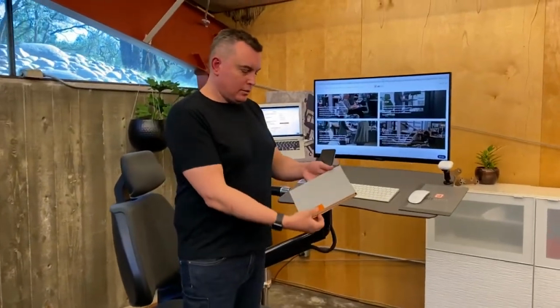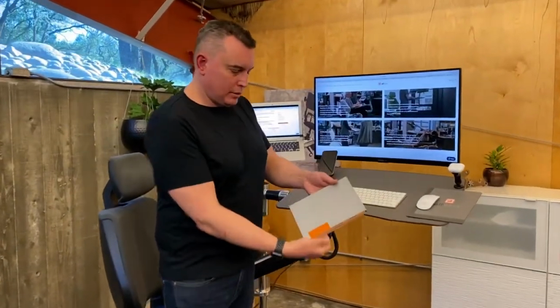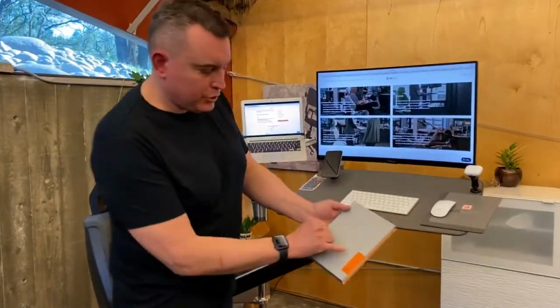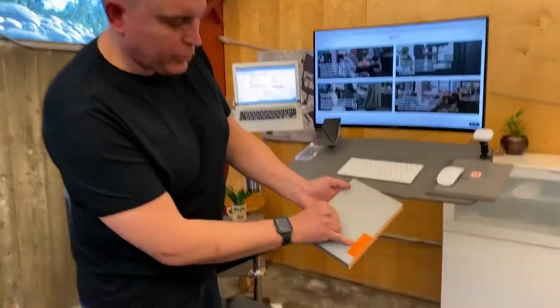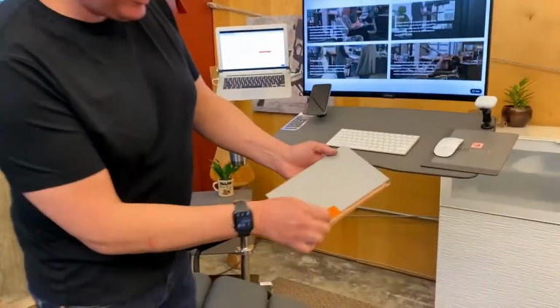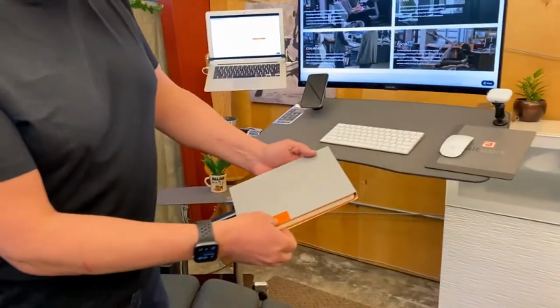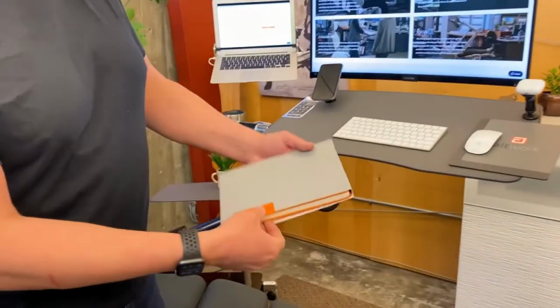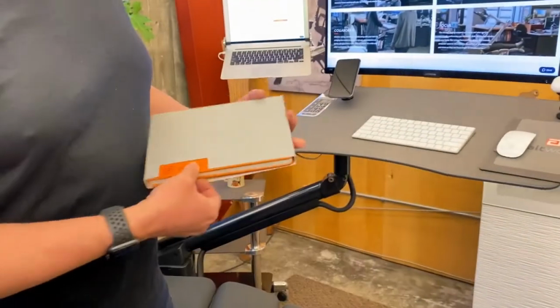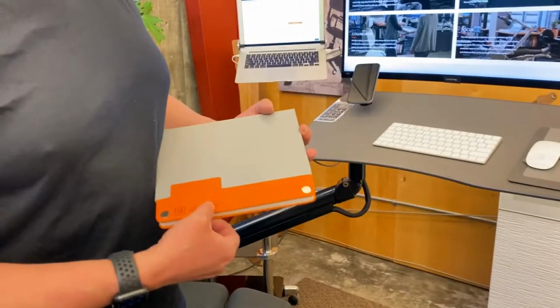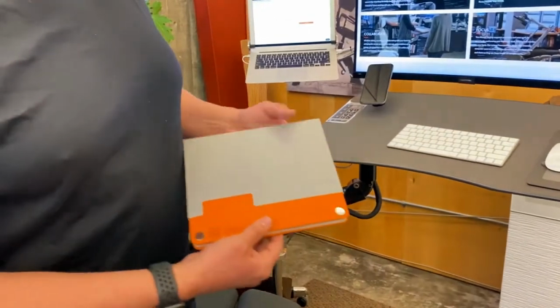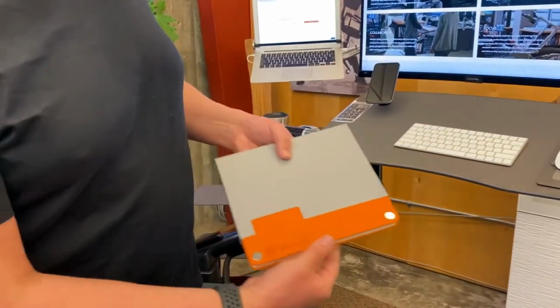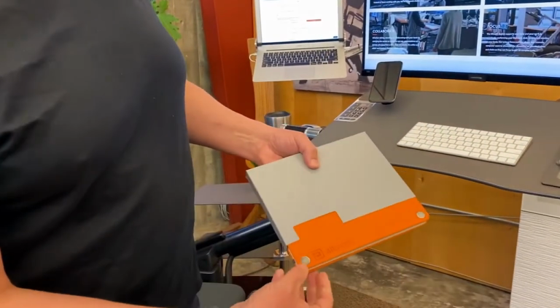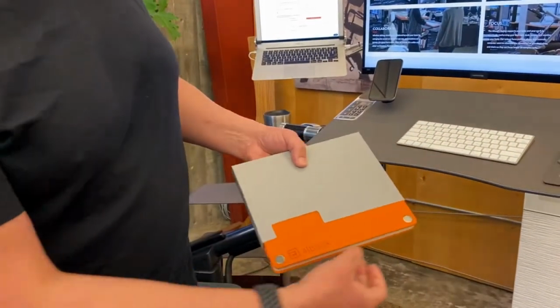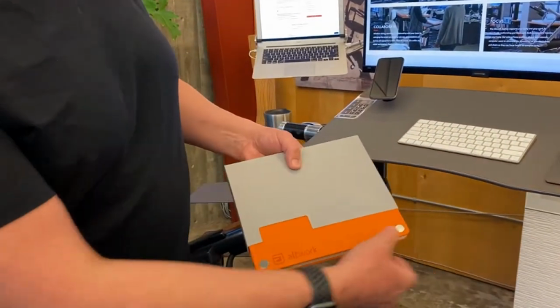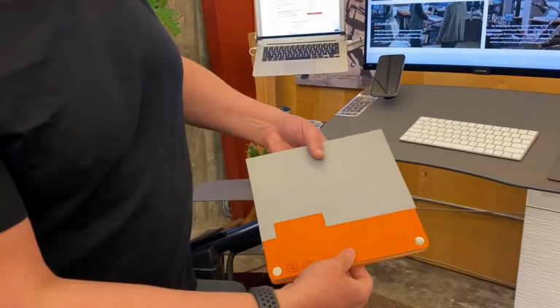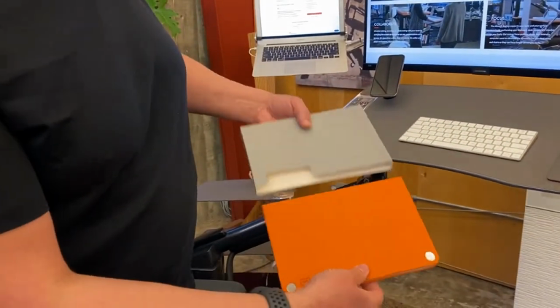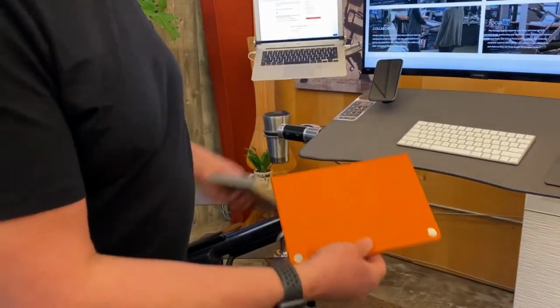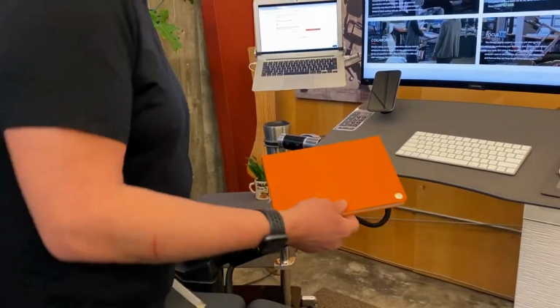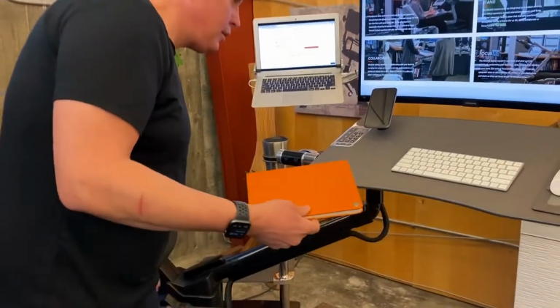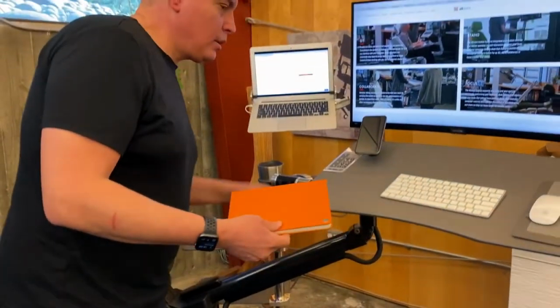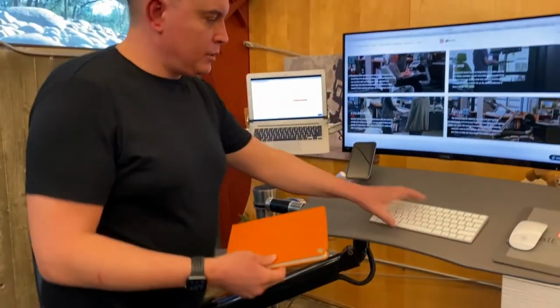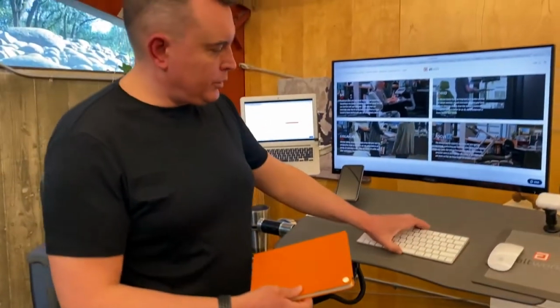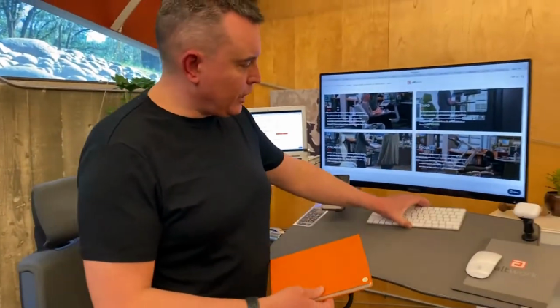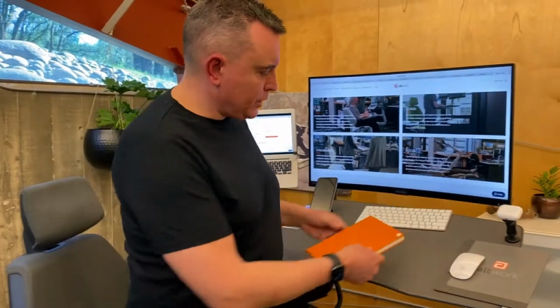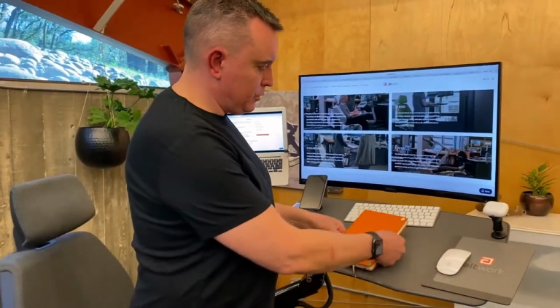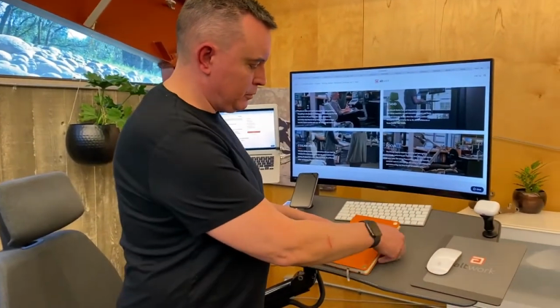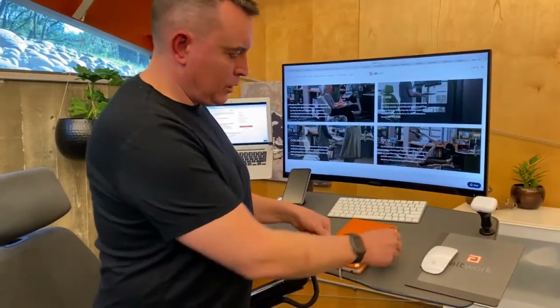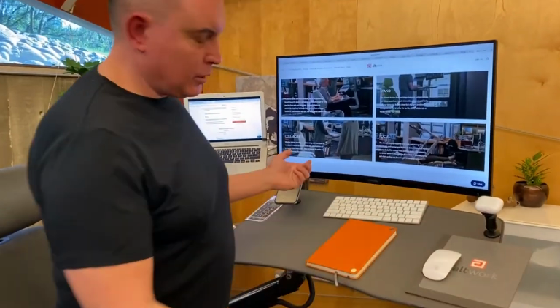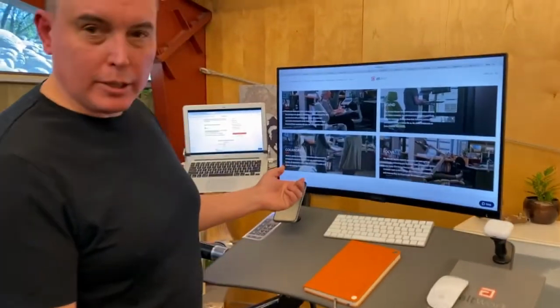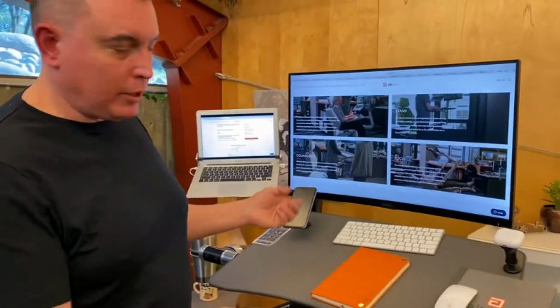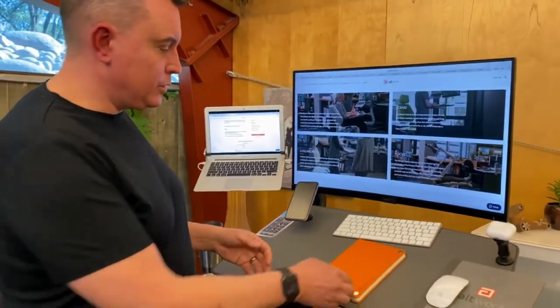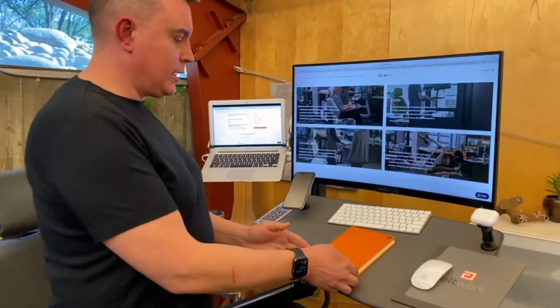You can see our logo here with the little cutout and then magnets. This allows us to click them directly to the desk.